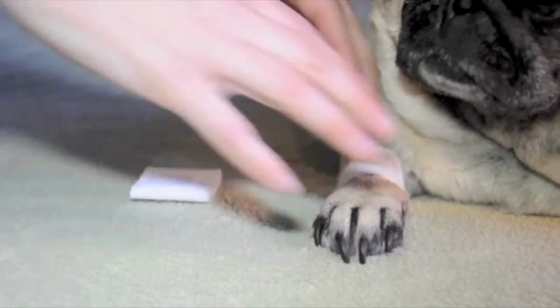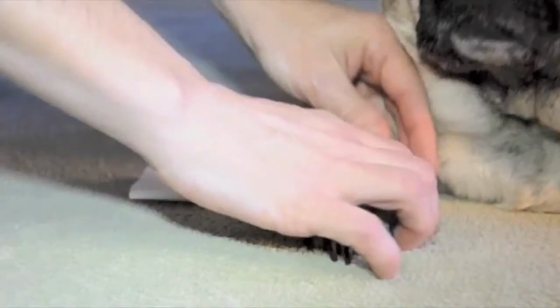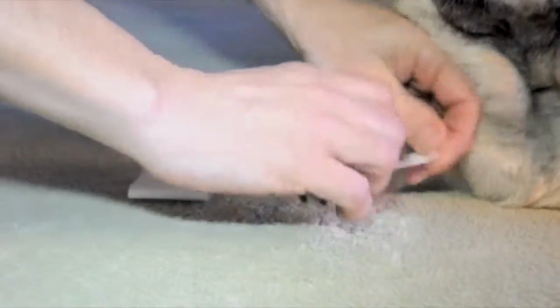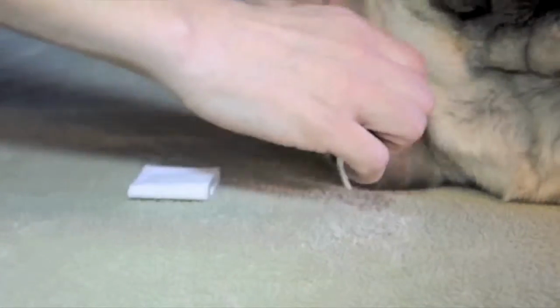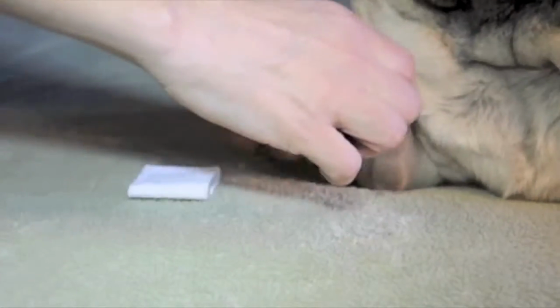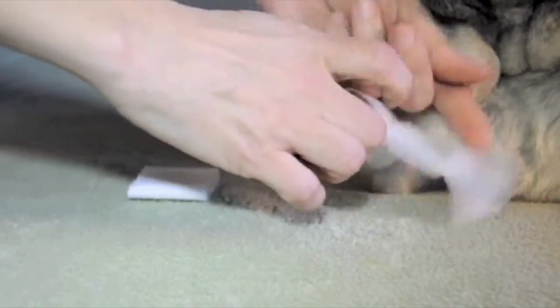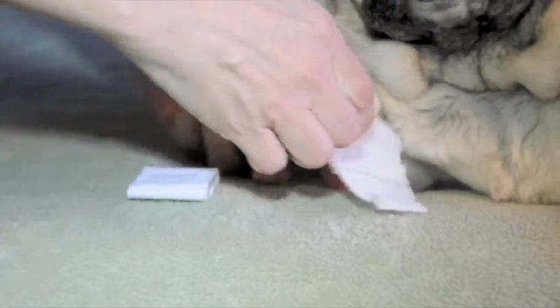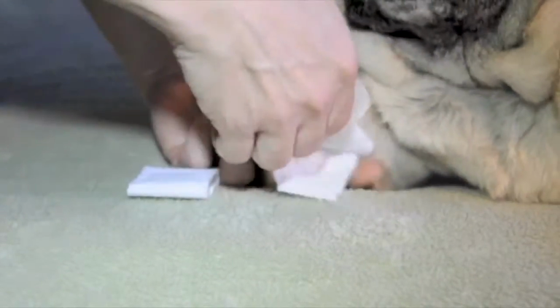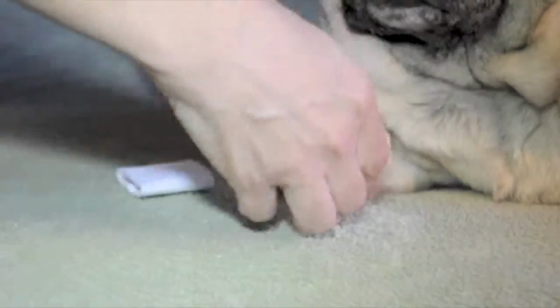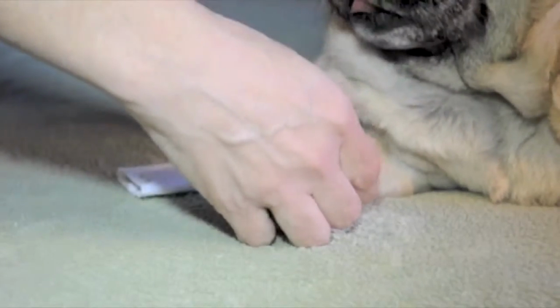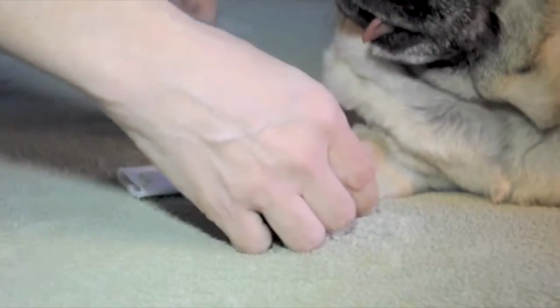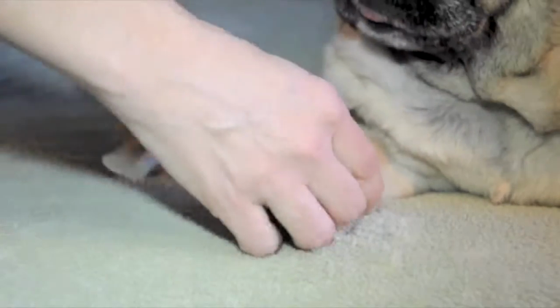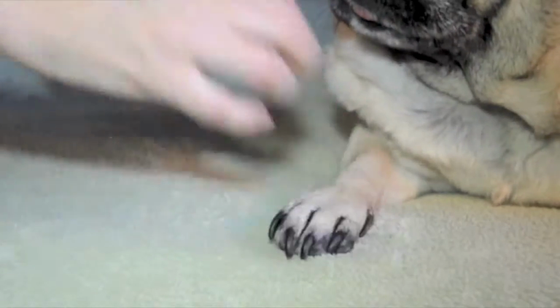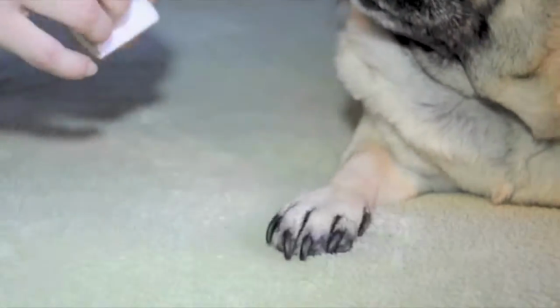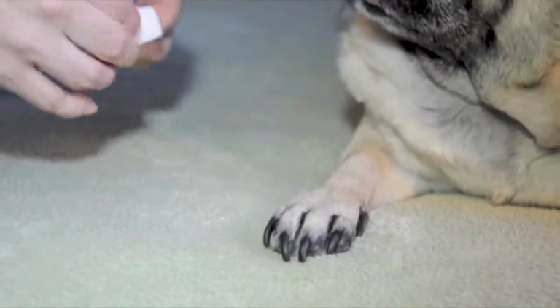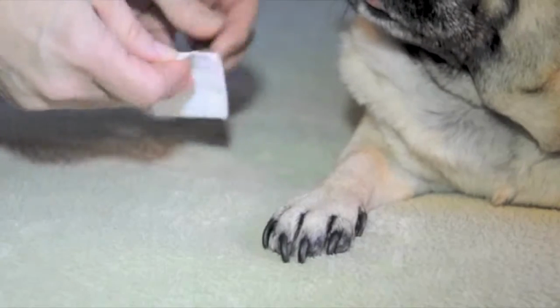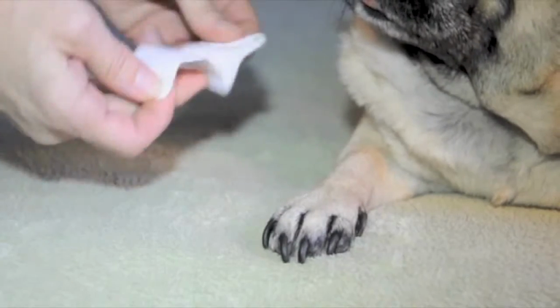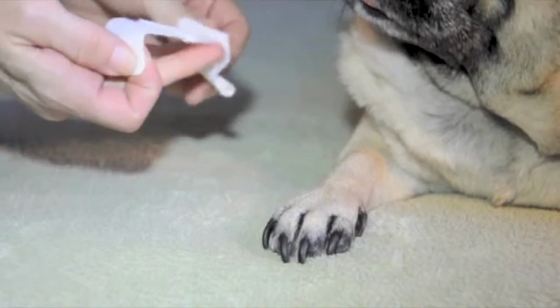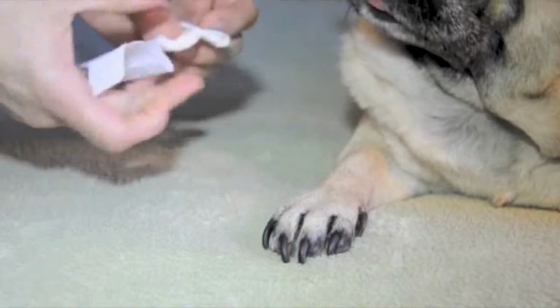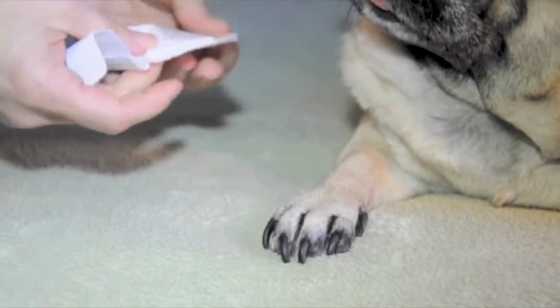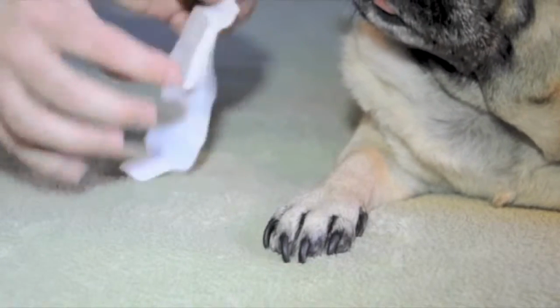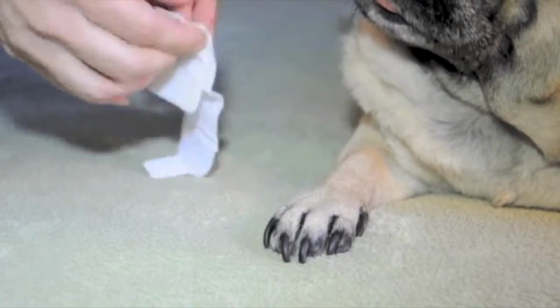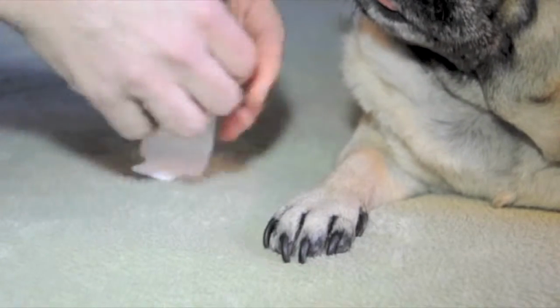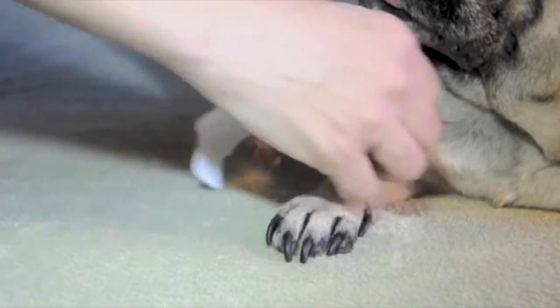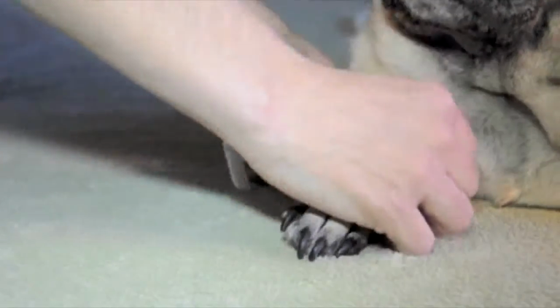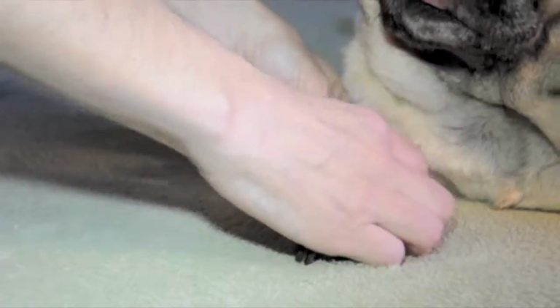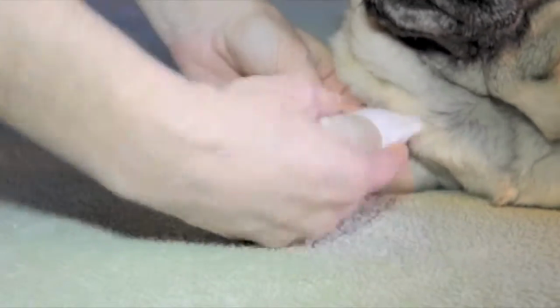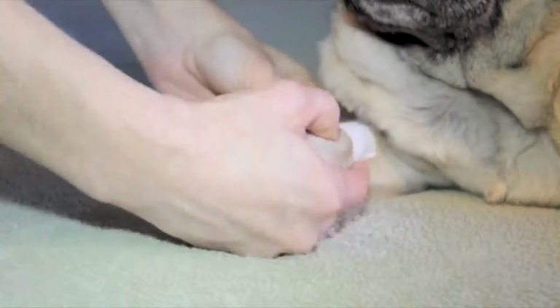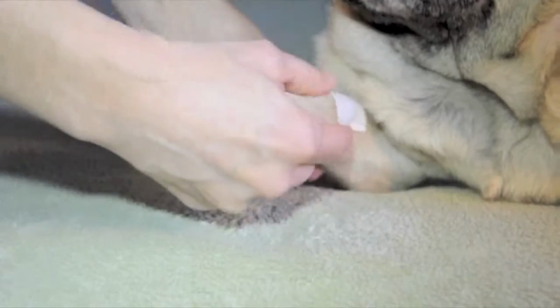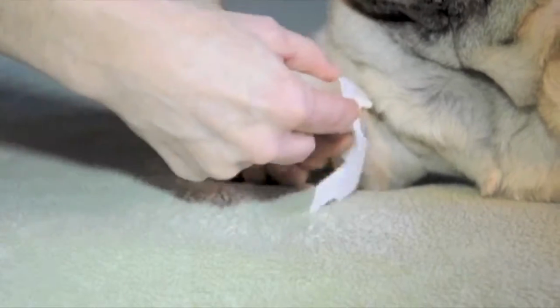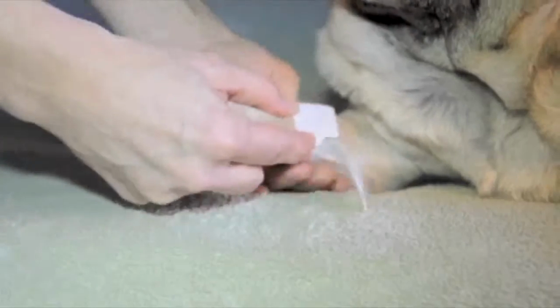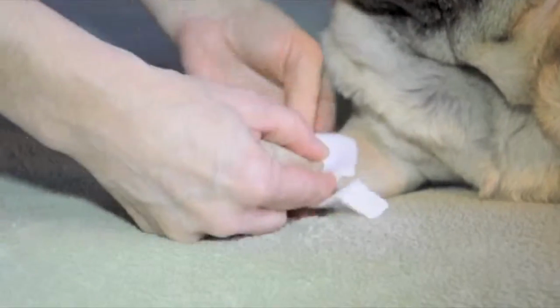Pawflex bandages are disposable and easily replaced. No need to cut the bandage, and it will not stick to the dog's fur. The non-slip grip allows you to remove the bandage and apply a new one in no time.